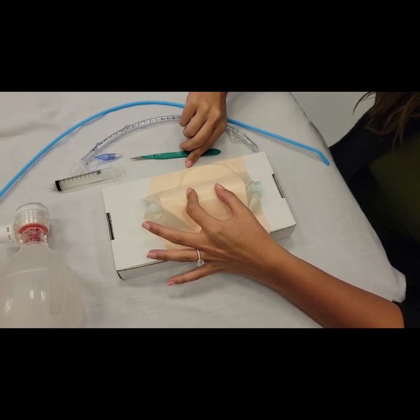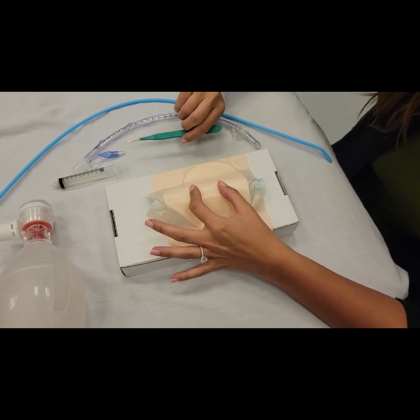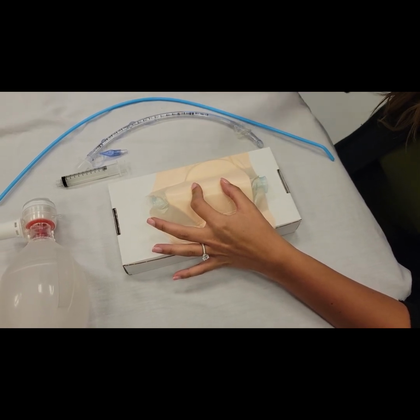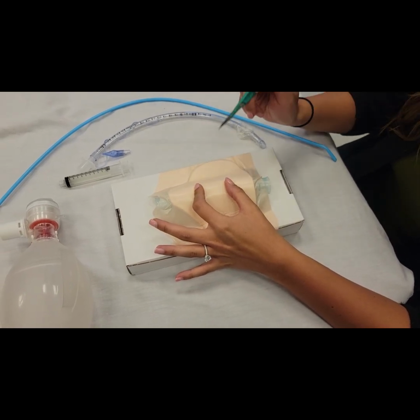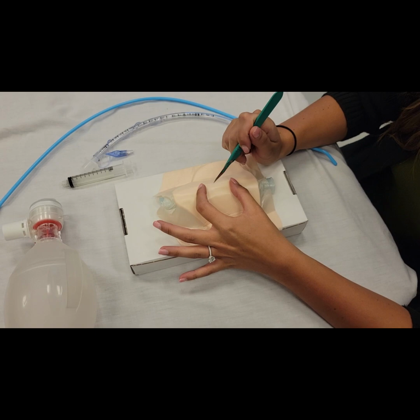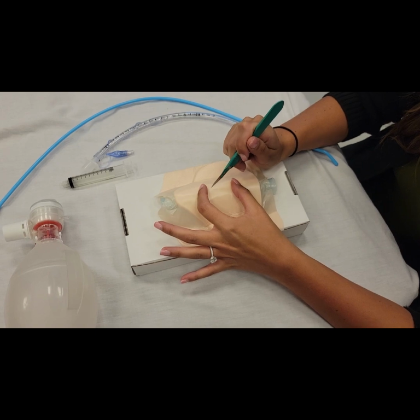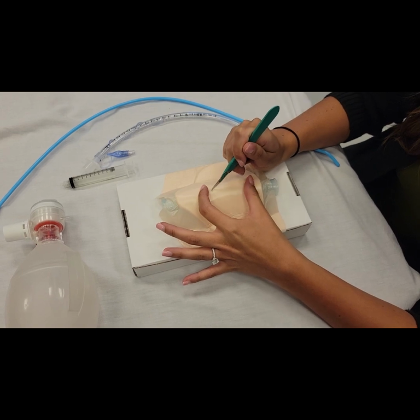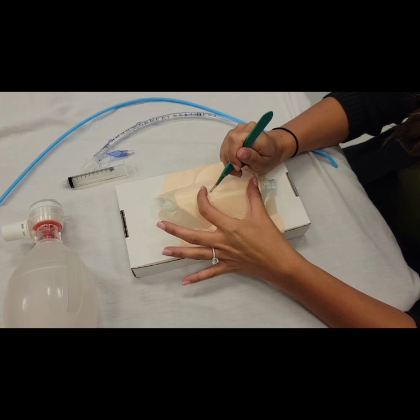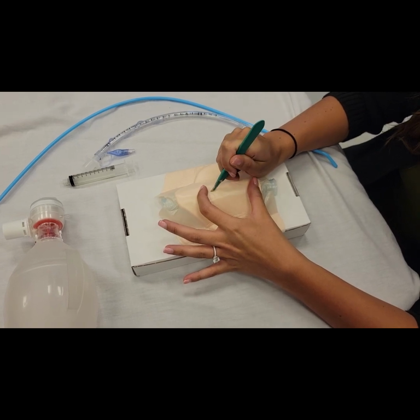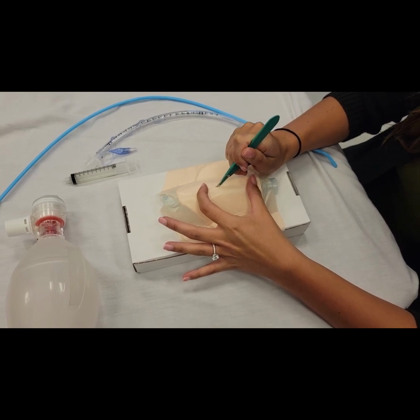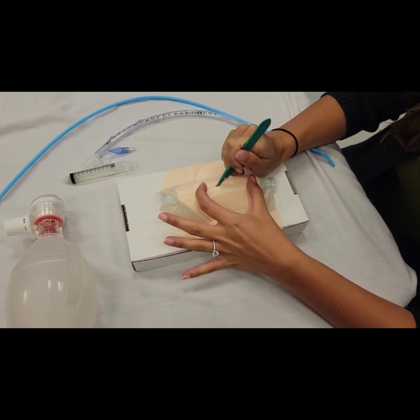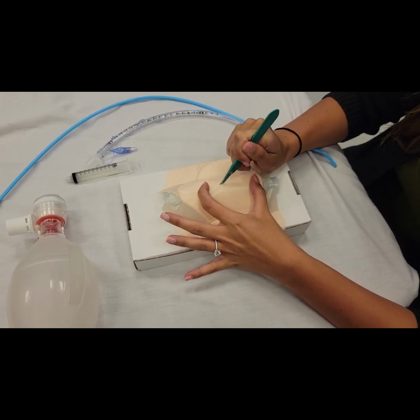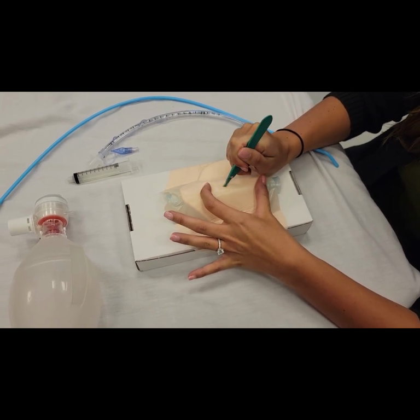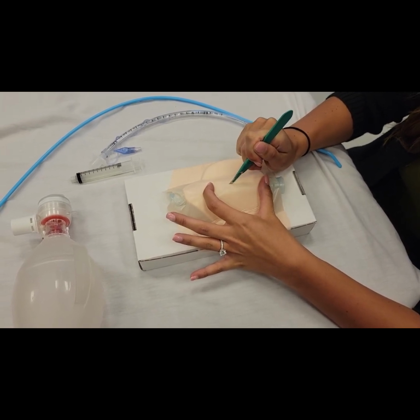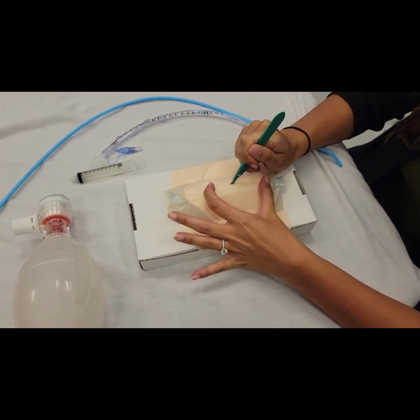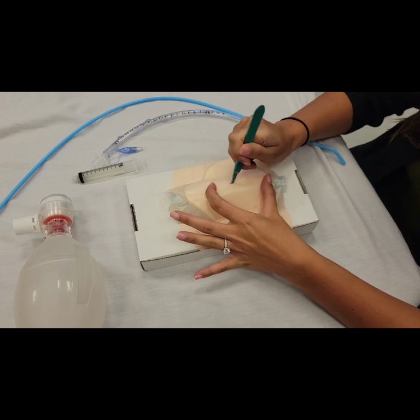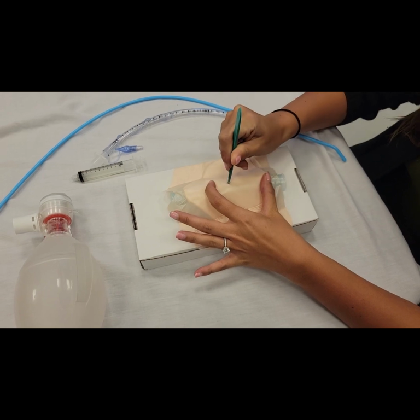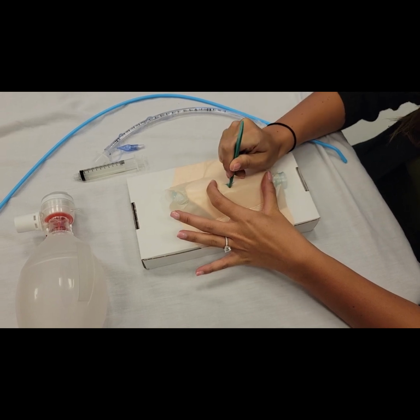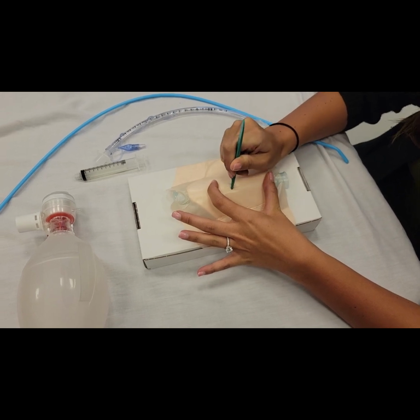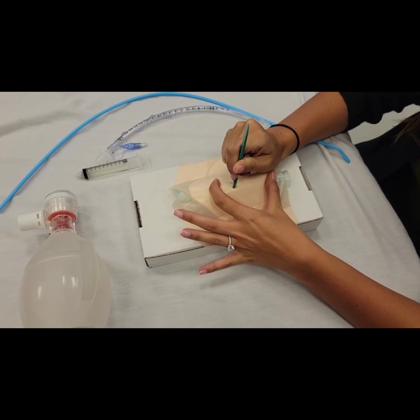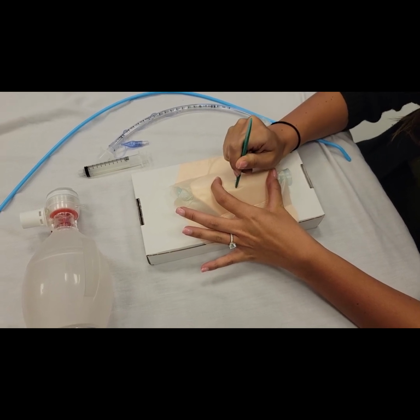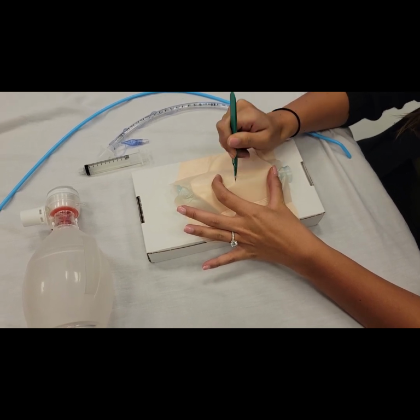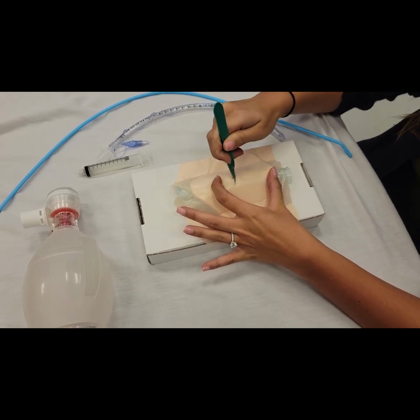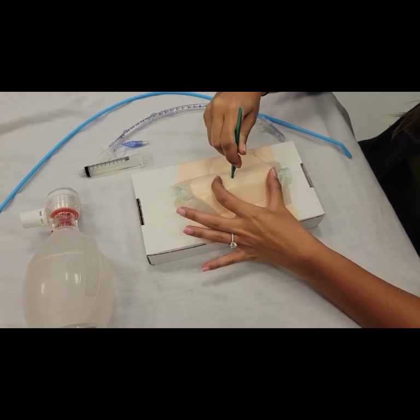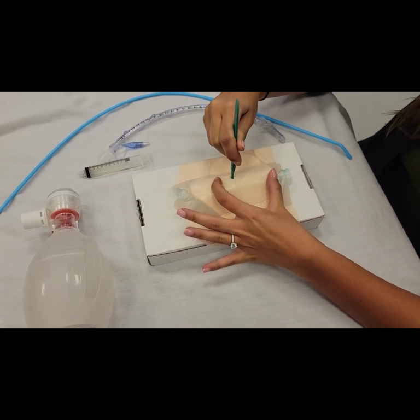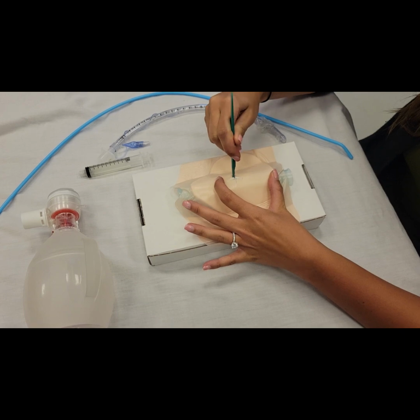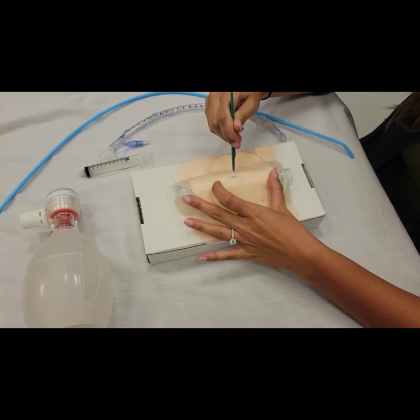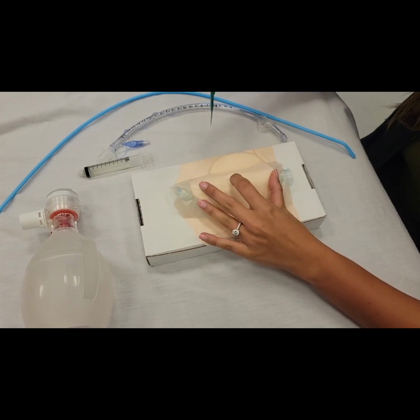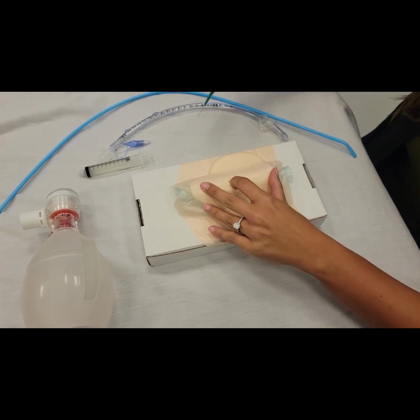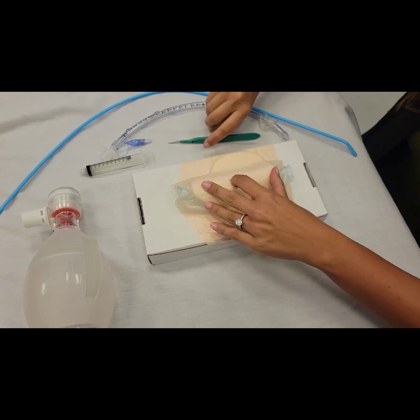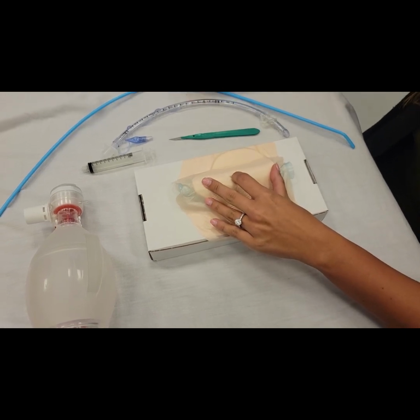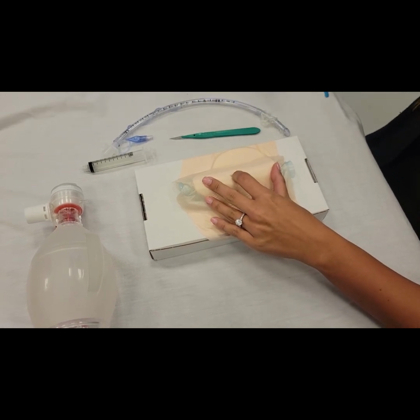grab your scalpel, make a vertical incision, and you can quickly twist, make a horizontal incision, and then put your finger in to not lose your landmark.